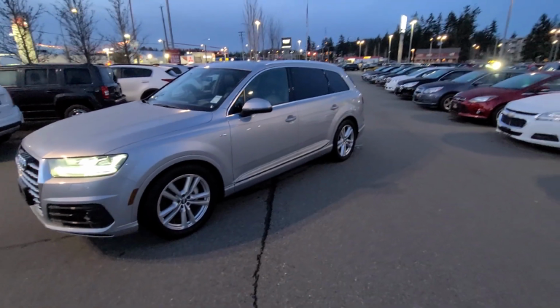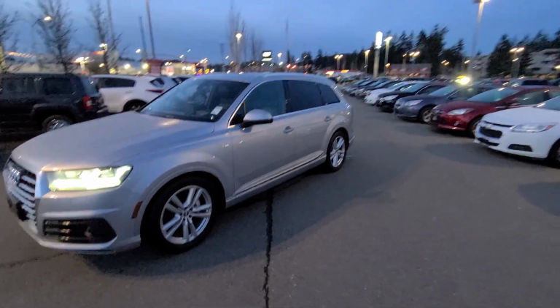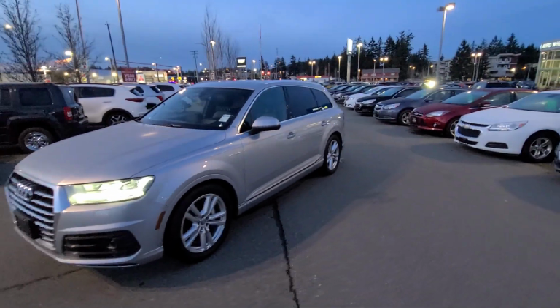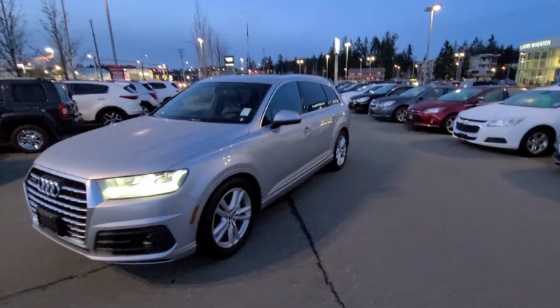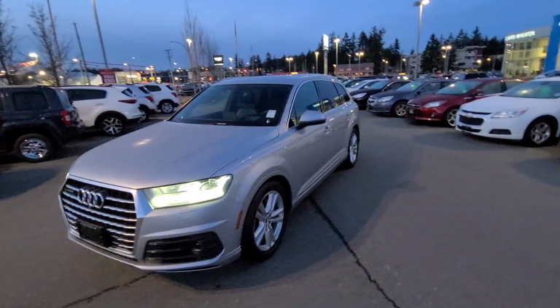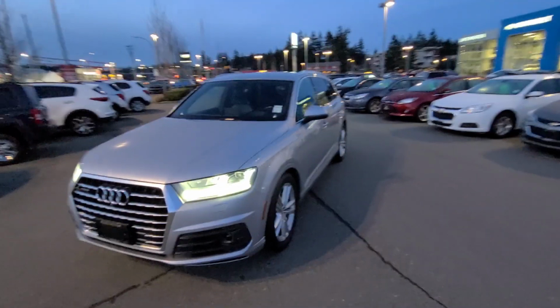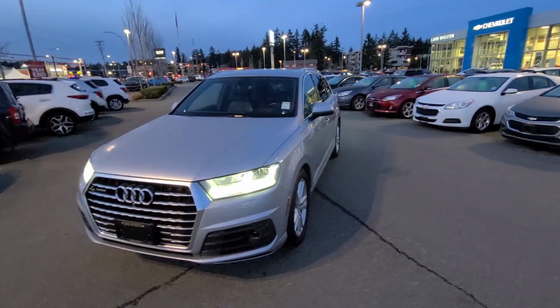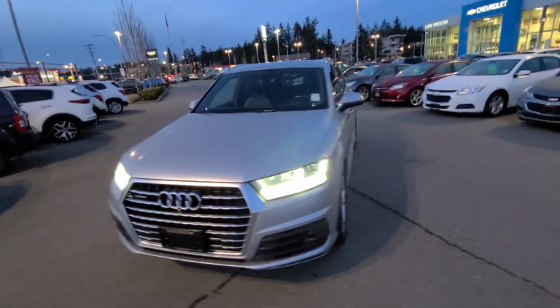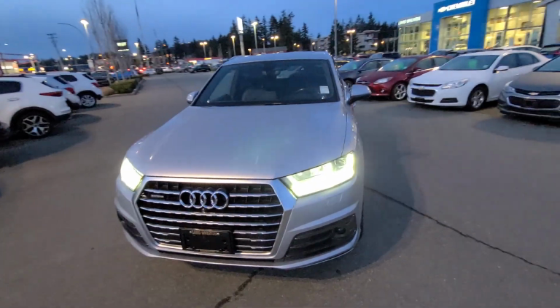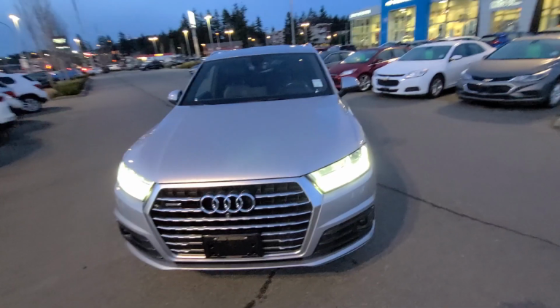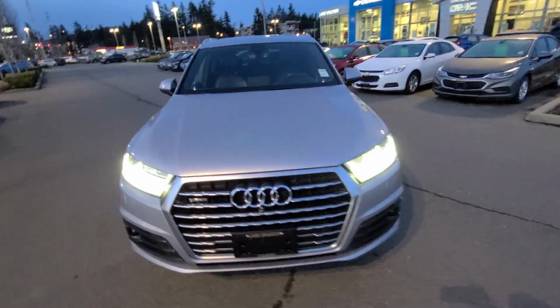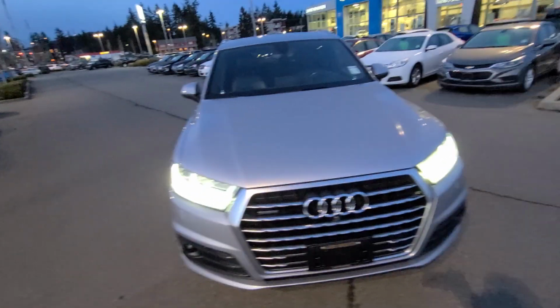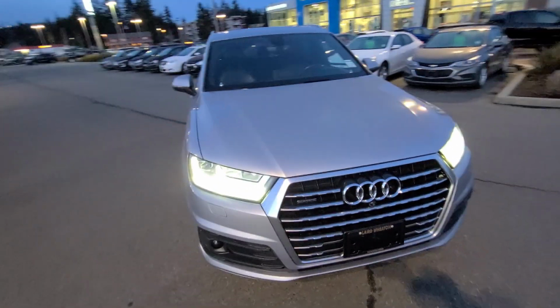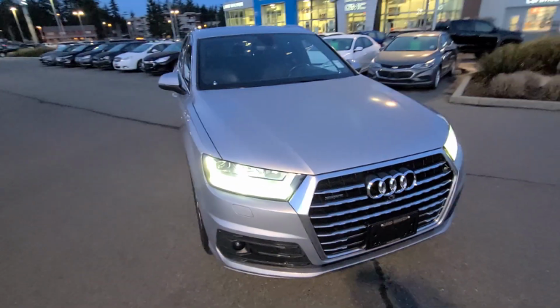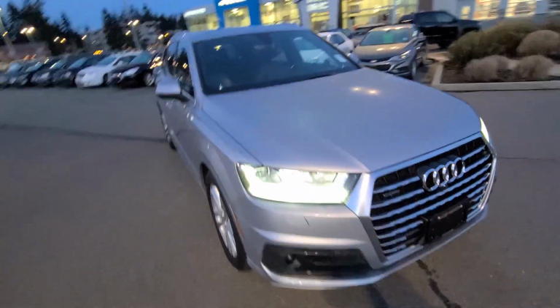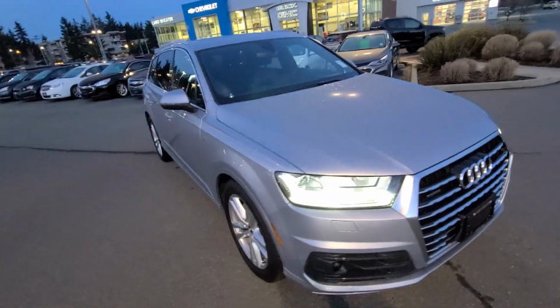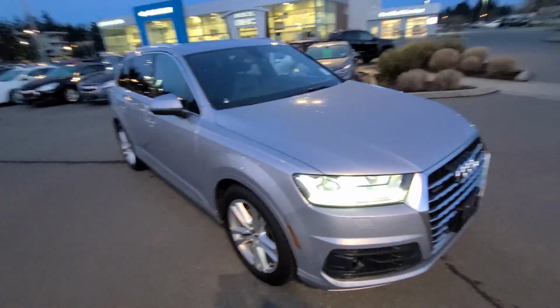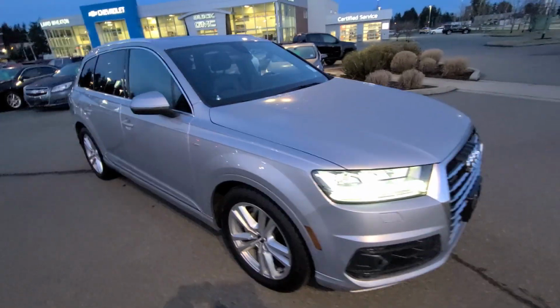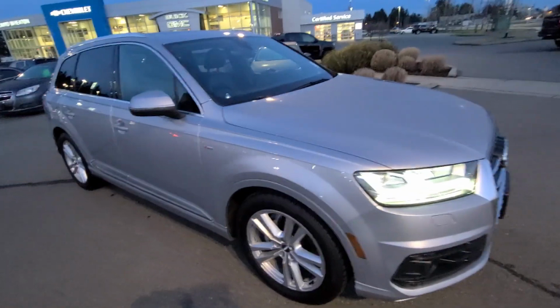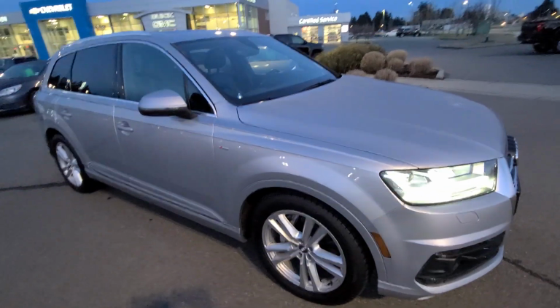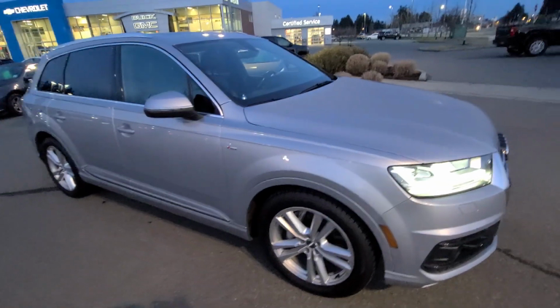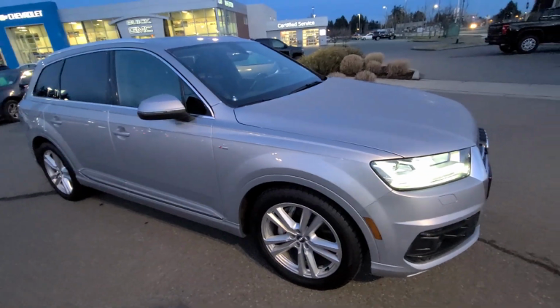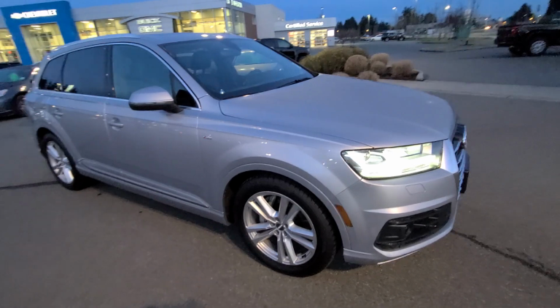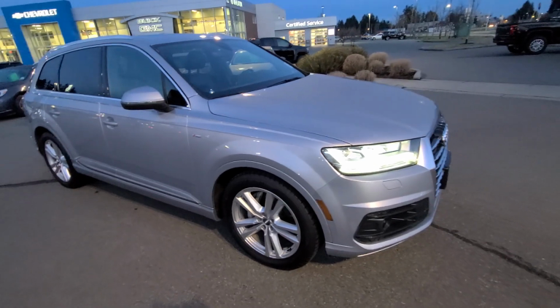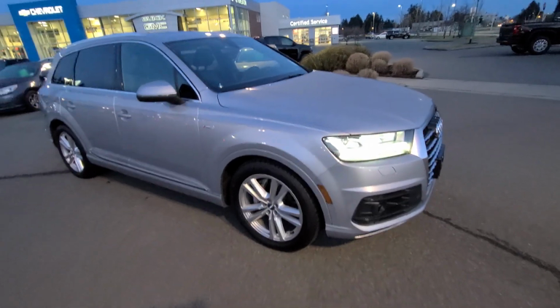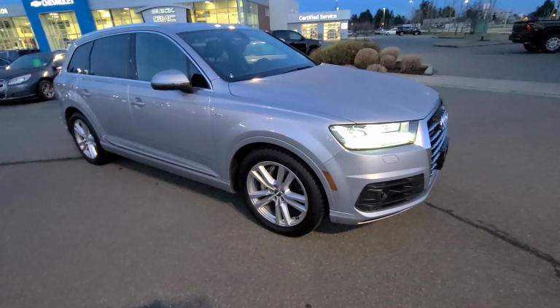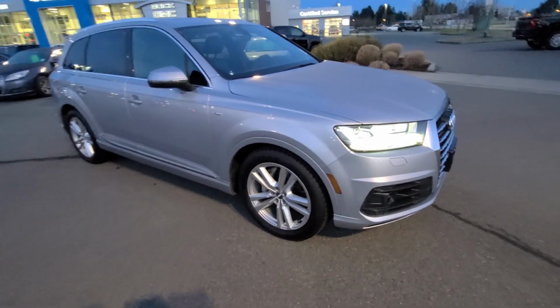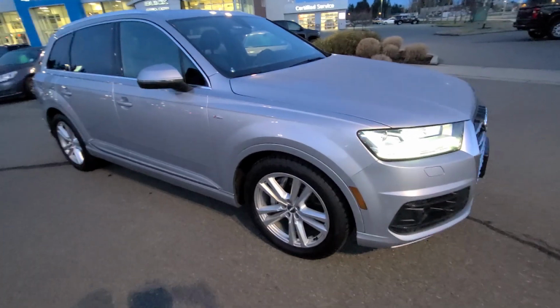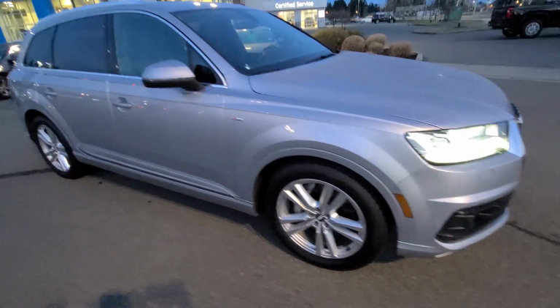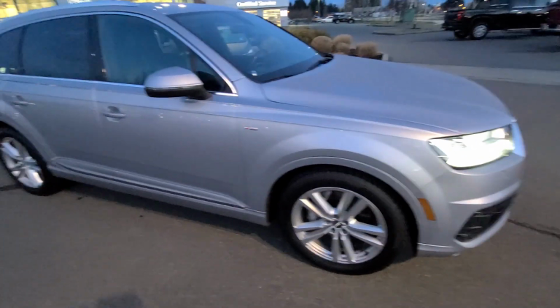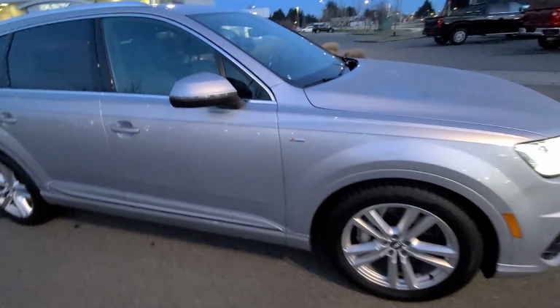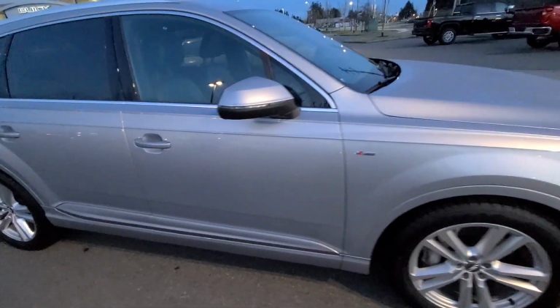Hey Kevin, Steve here from Laird Wheaton. I'm just standing here with the 2017 Audi Q7 that you inquired on. I'm gonna take a walk around the vehicle and then step inside to show you the inside design and condition. Again, 2017 Audi Q7.